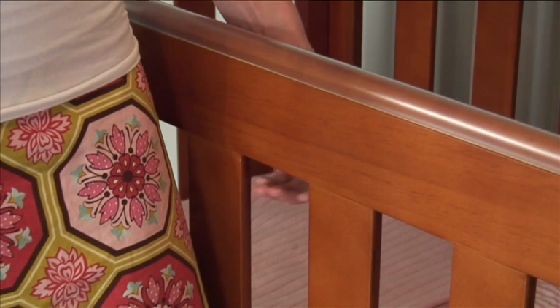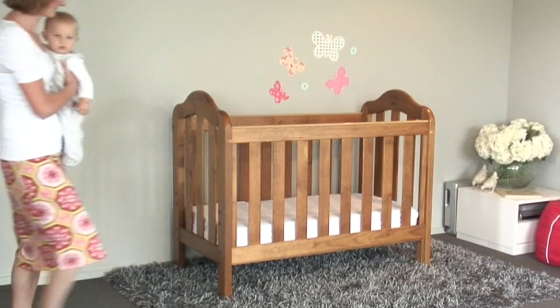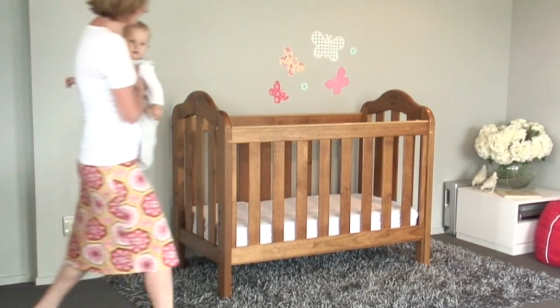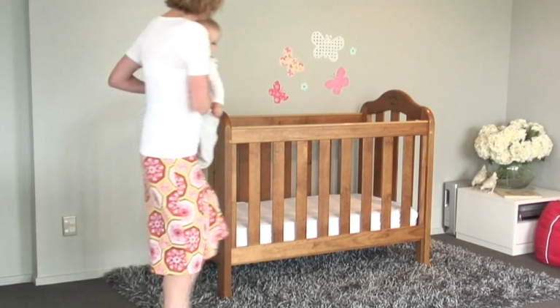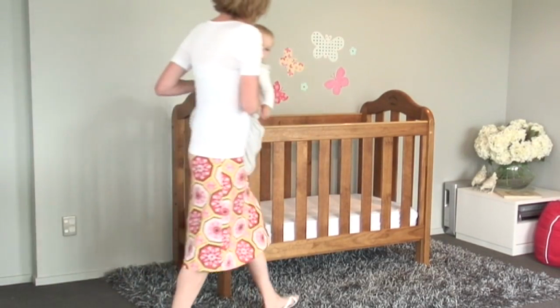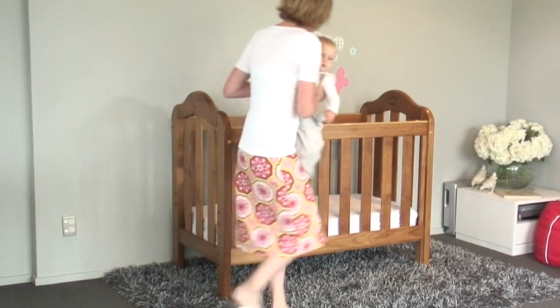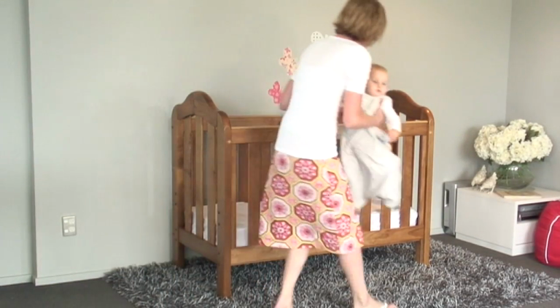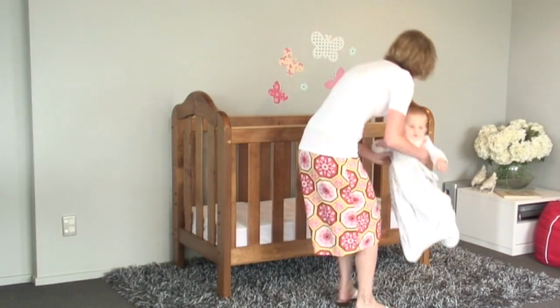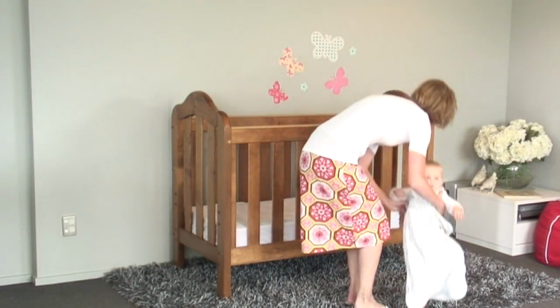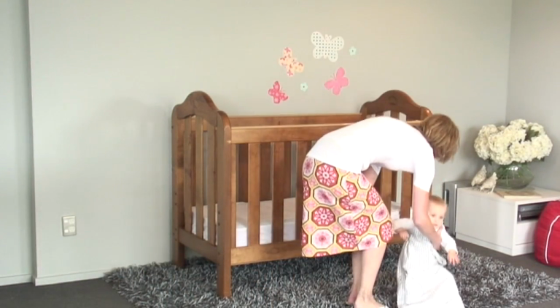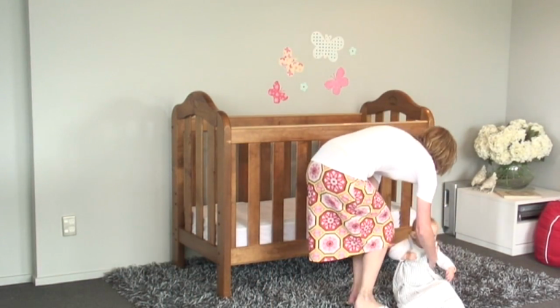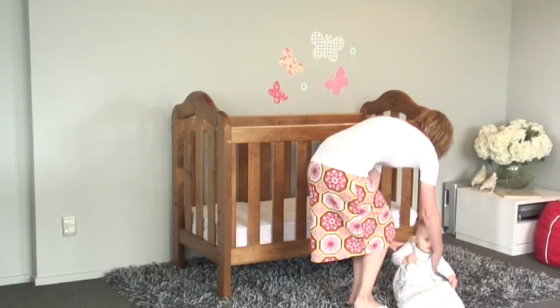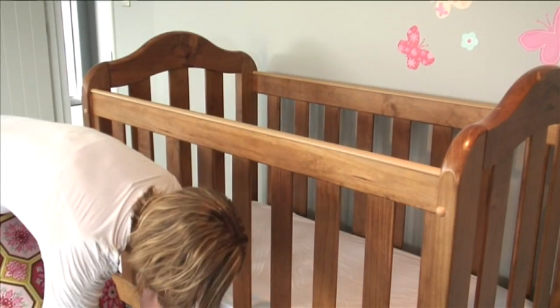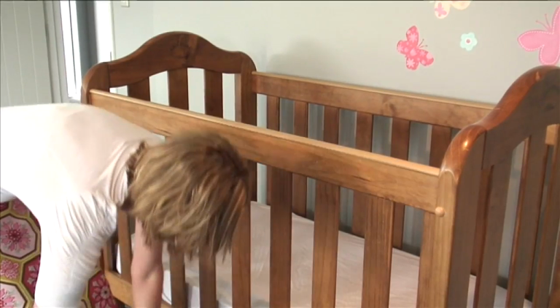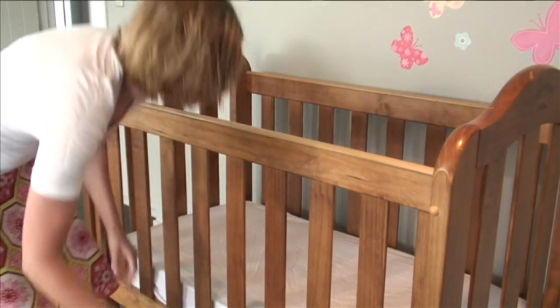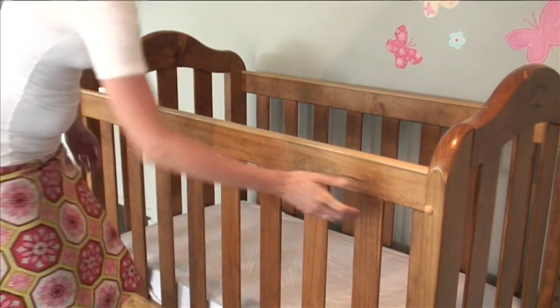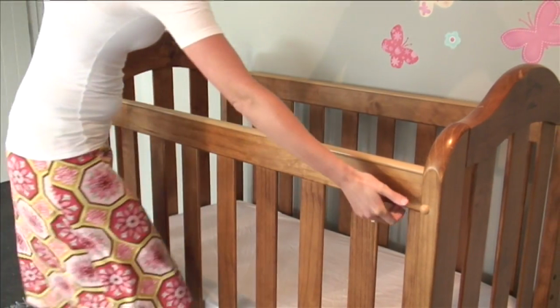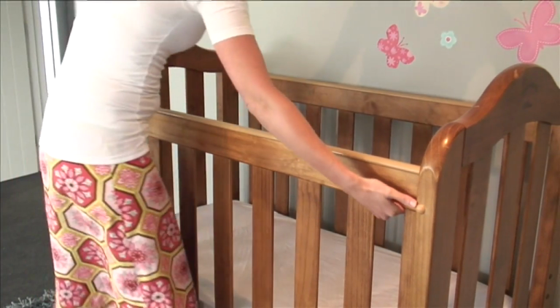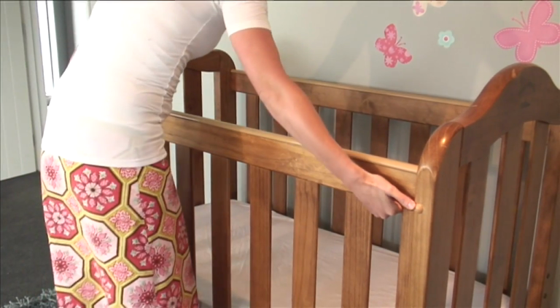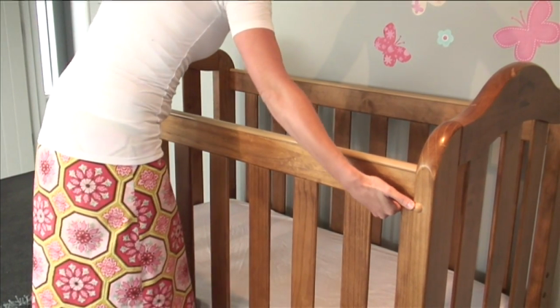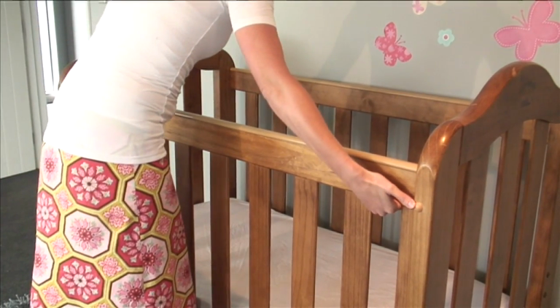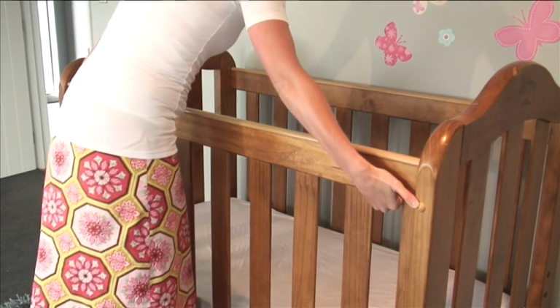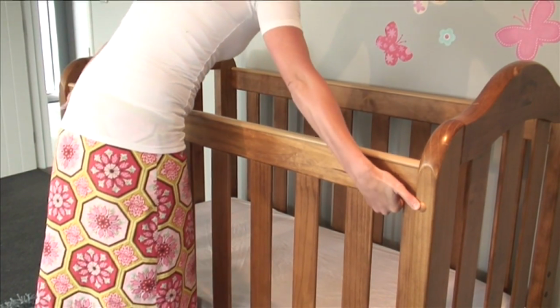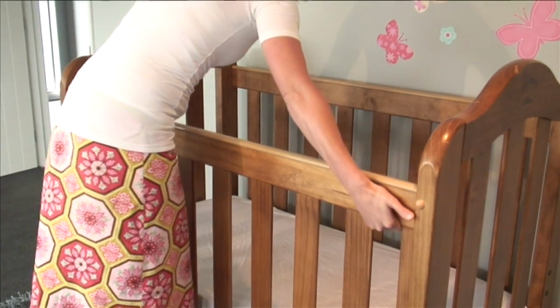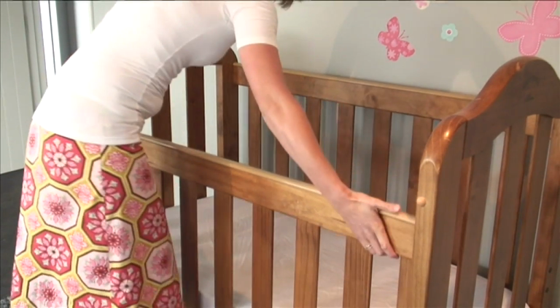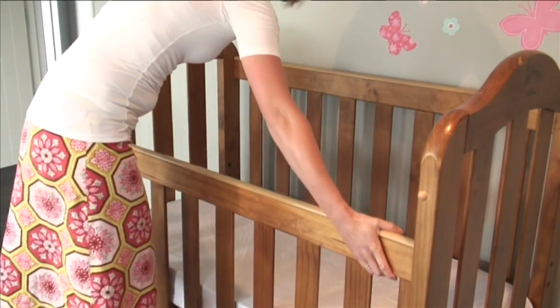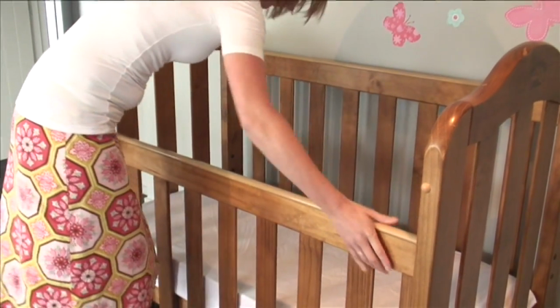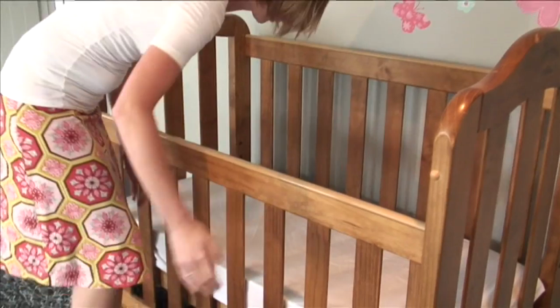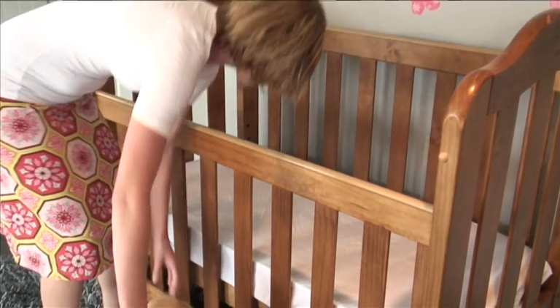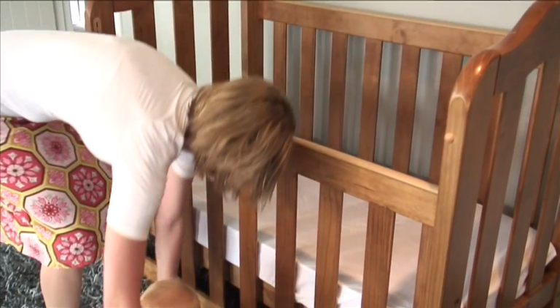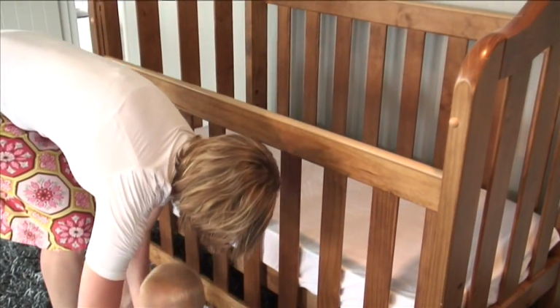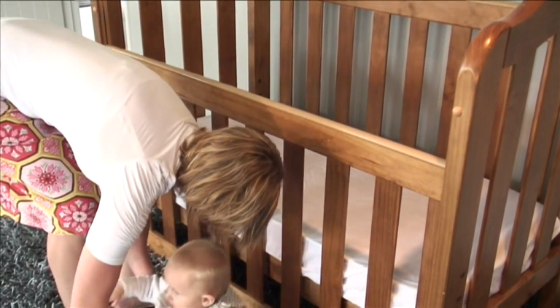Many other cots, even at a much higher price, require two-handed operation. This requires you to place your baby down — not always an ideal solution.